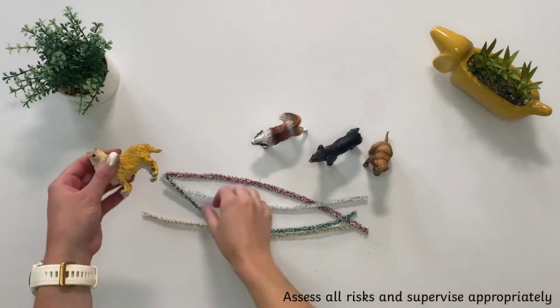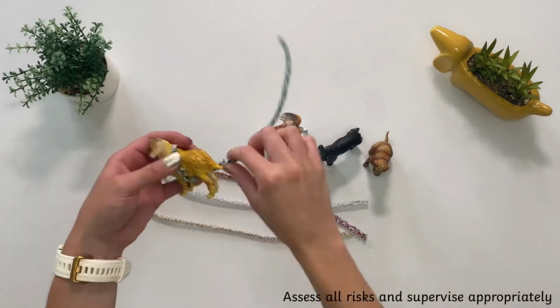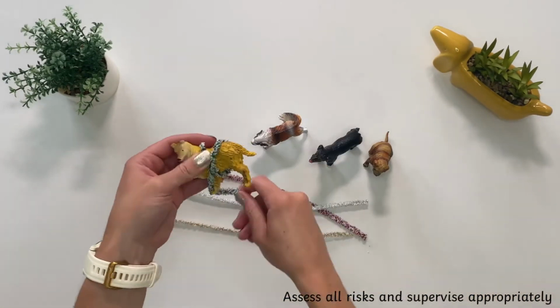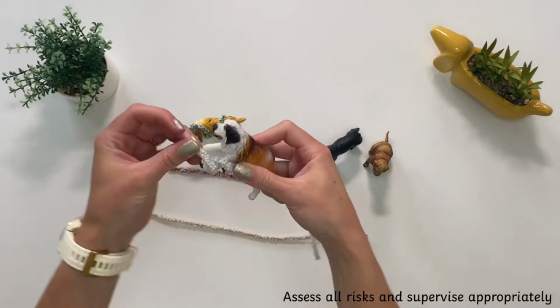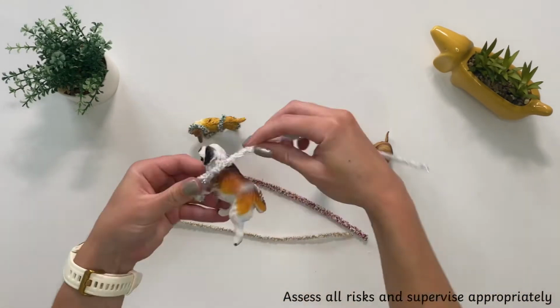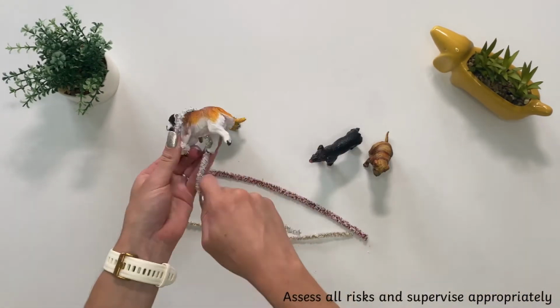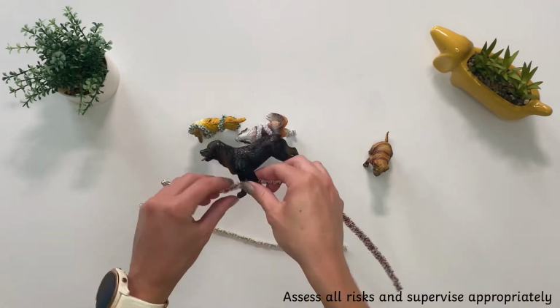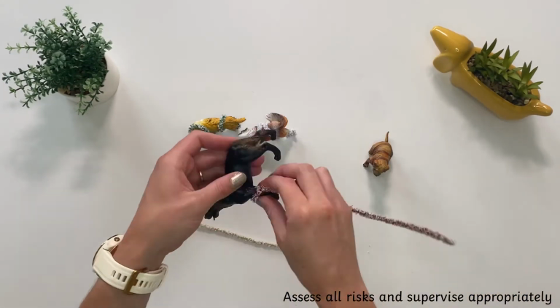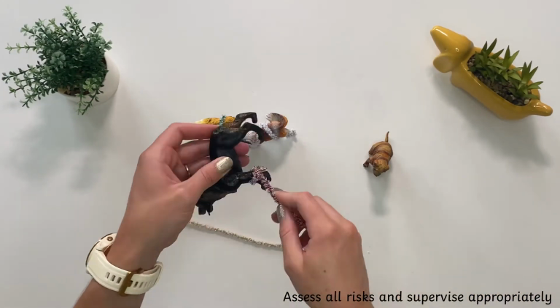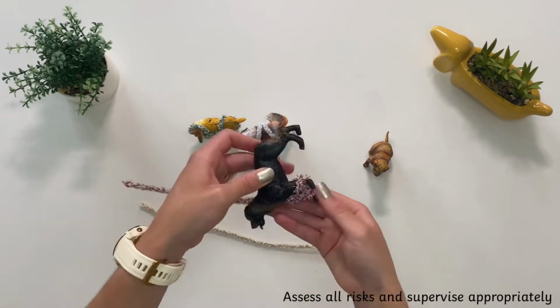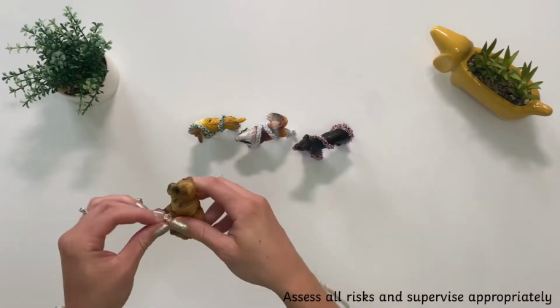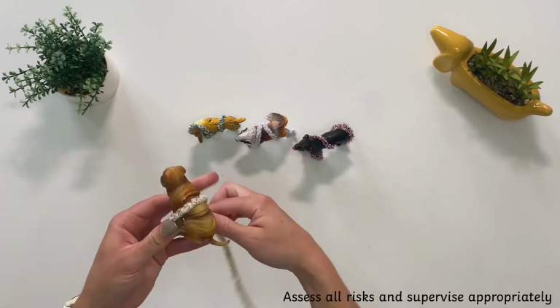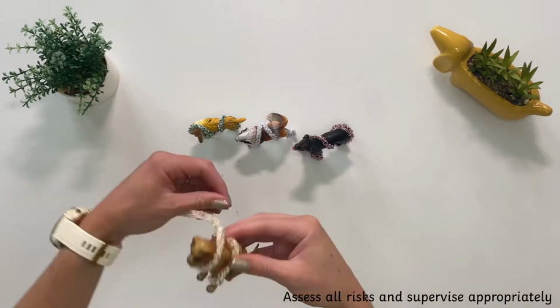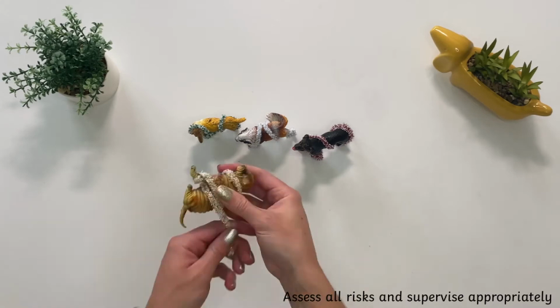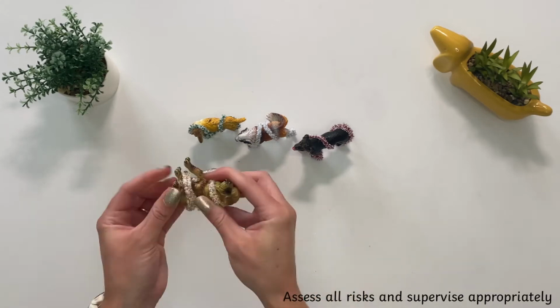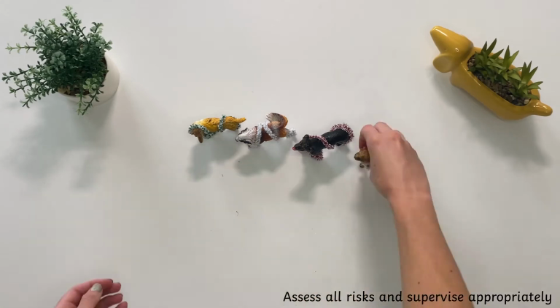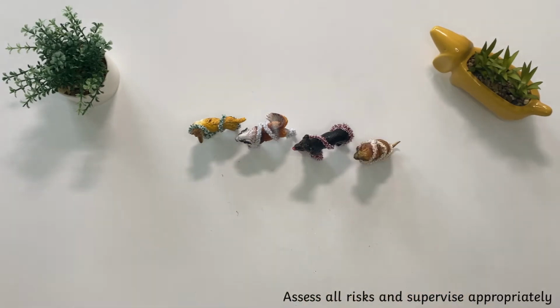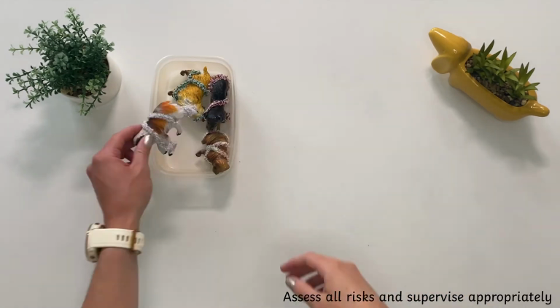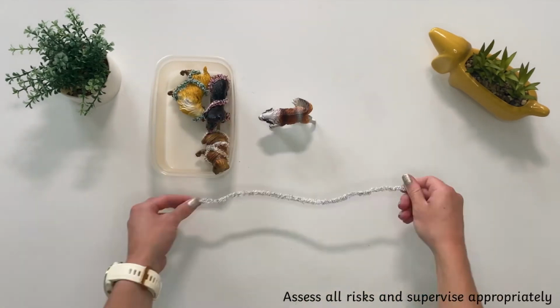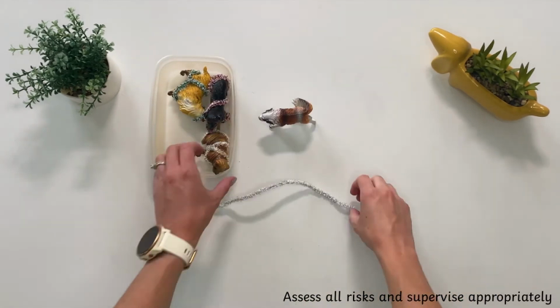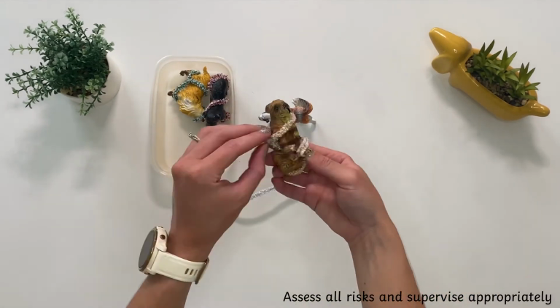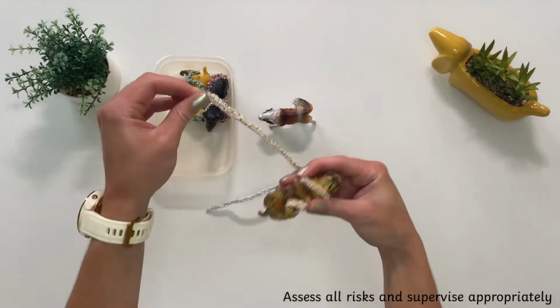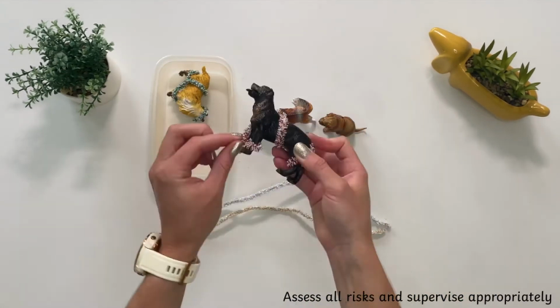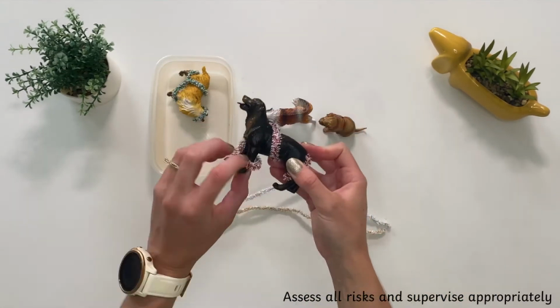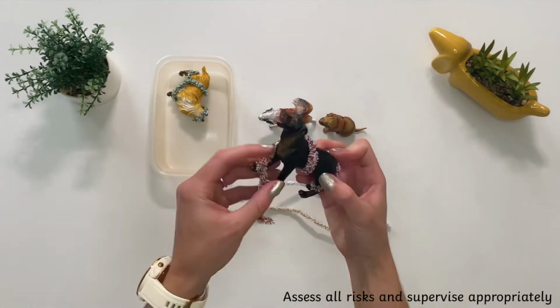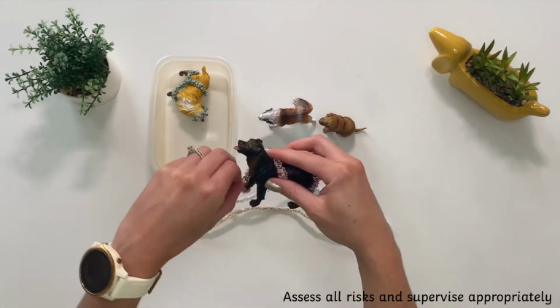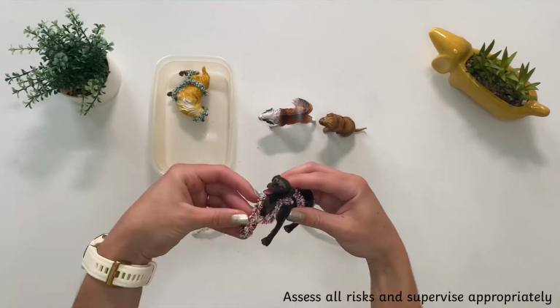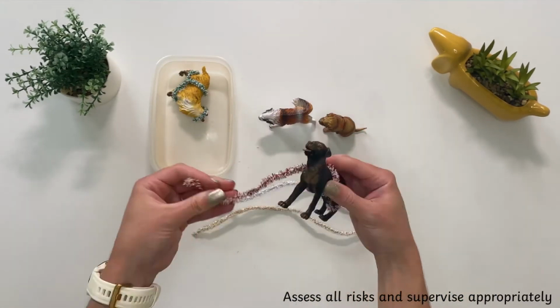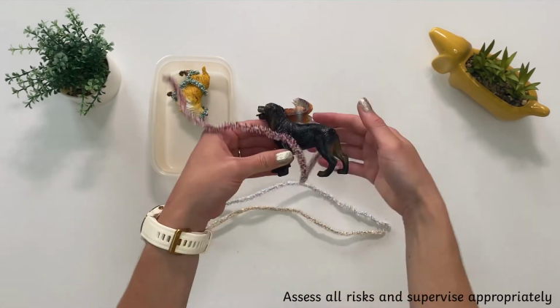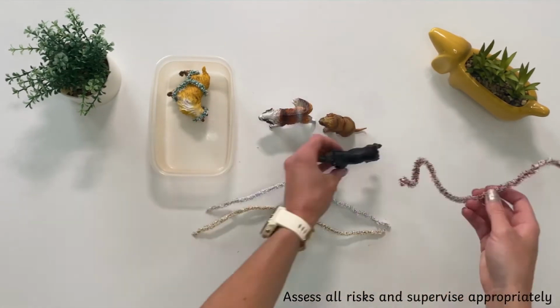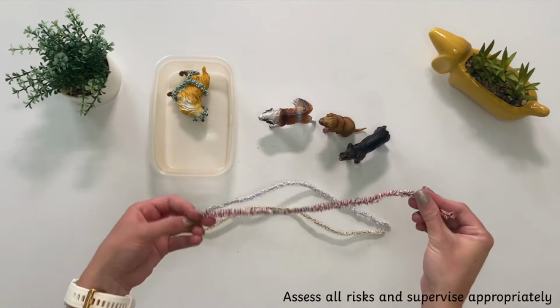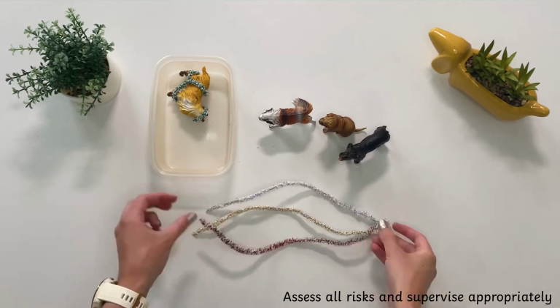As an alternative, you could wrap the toys in pipe cleaners. Can children unbend the pipe cleaners to get the toys out?